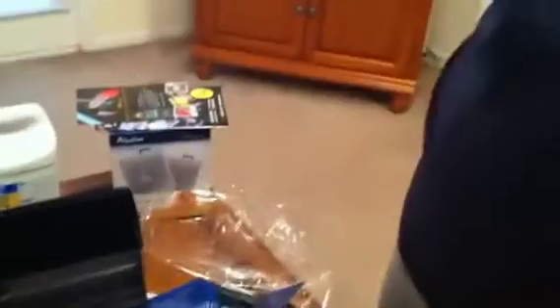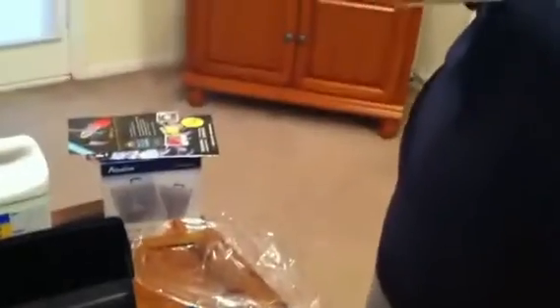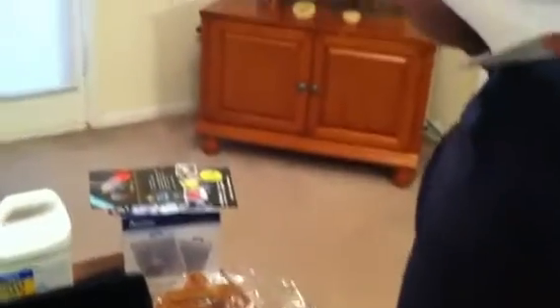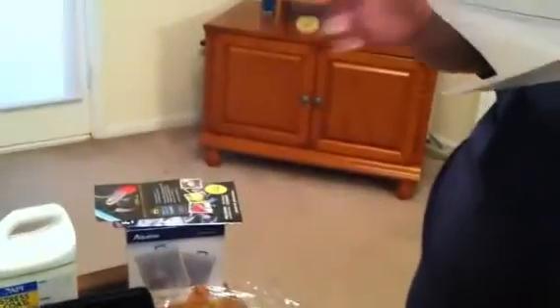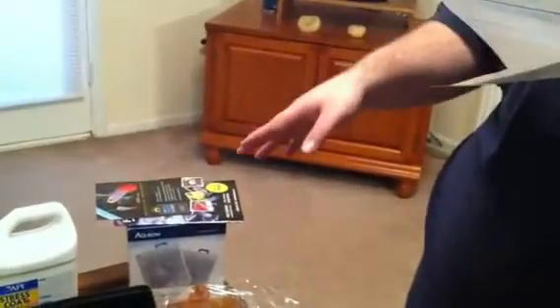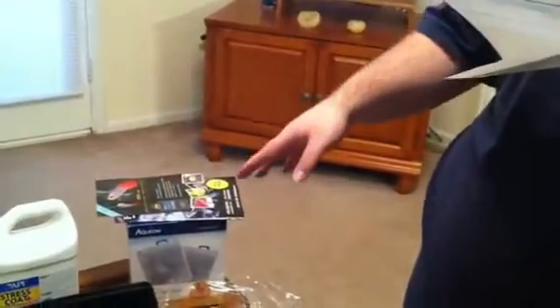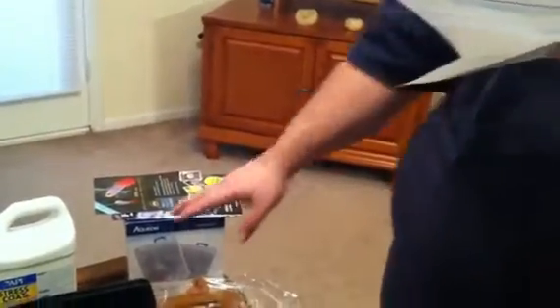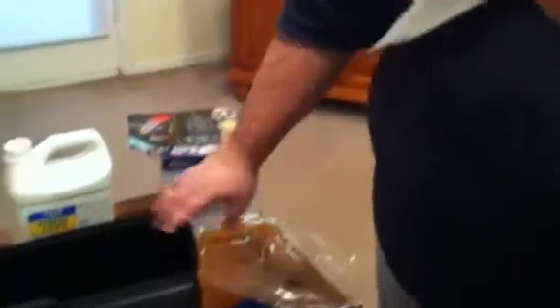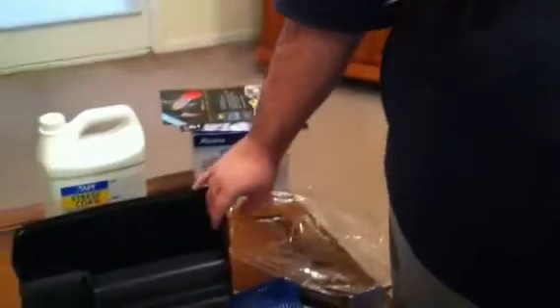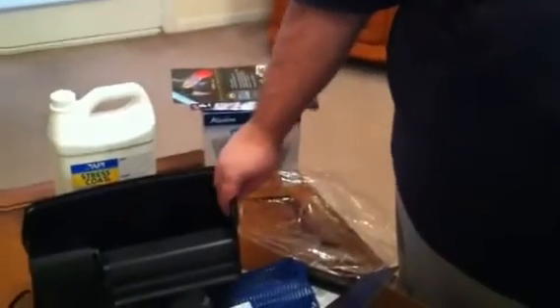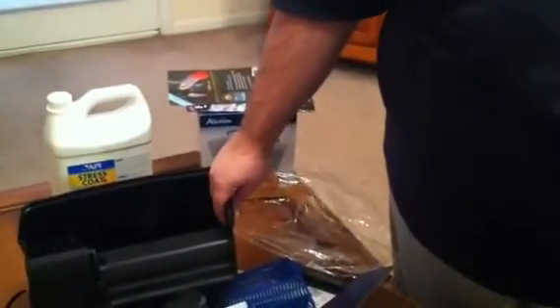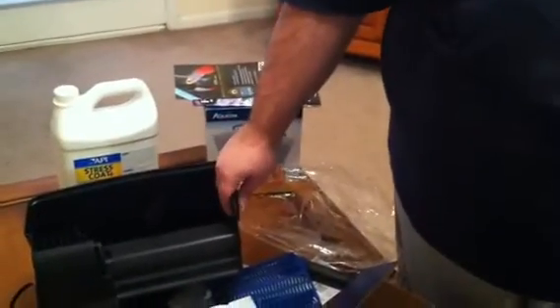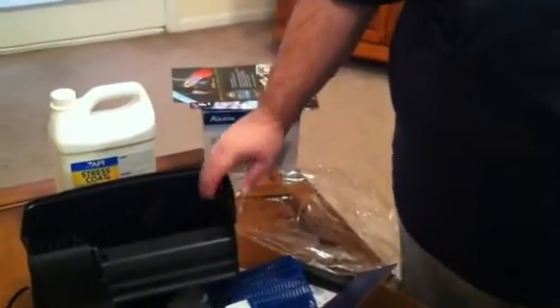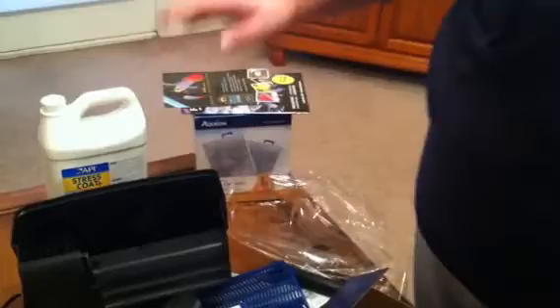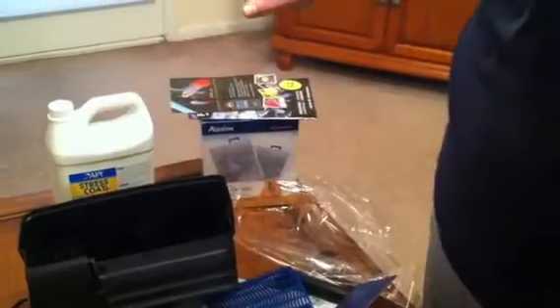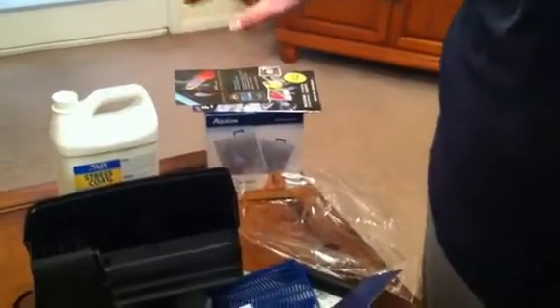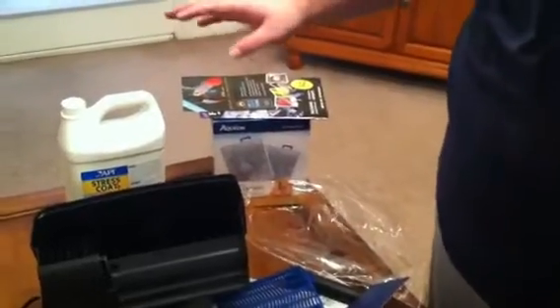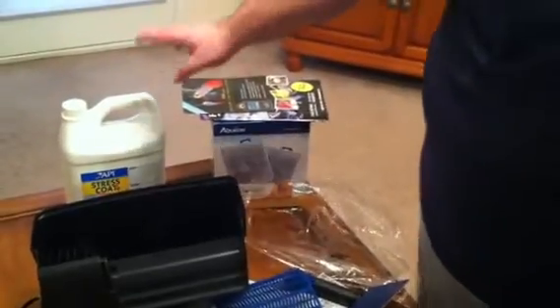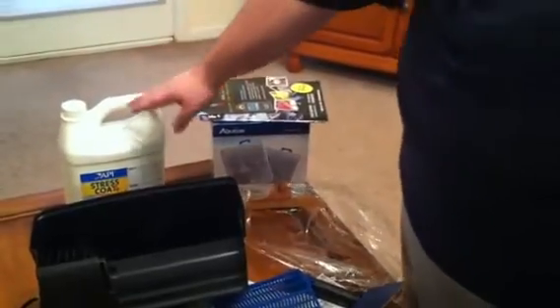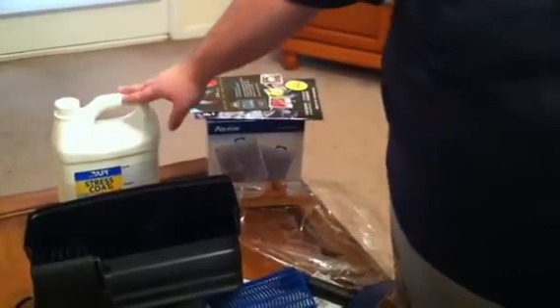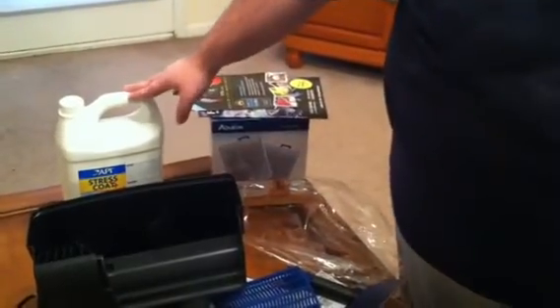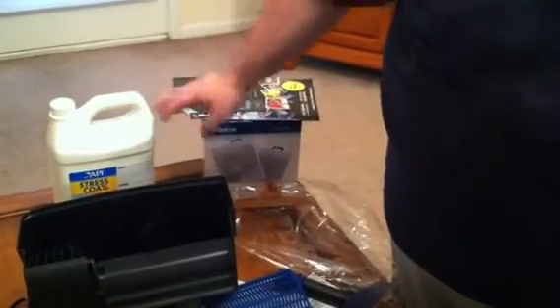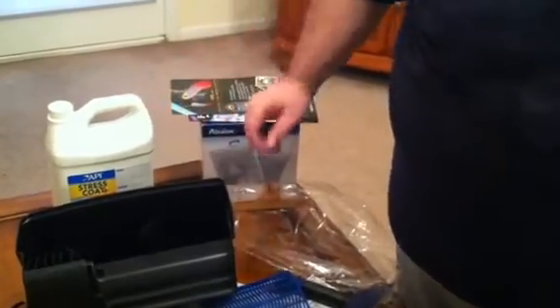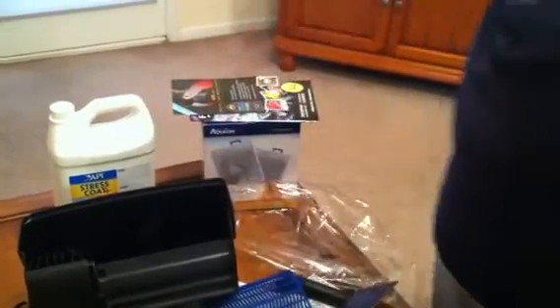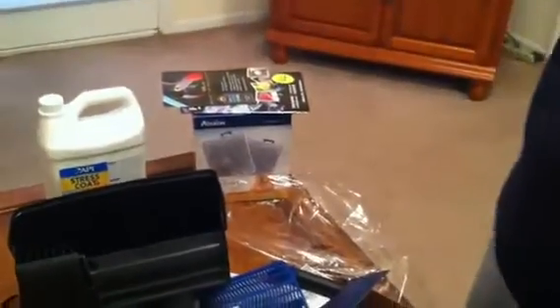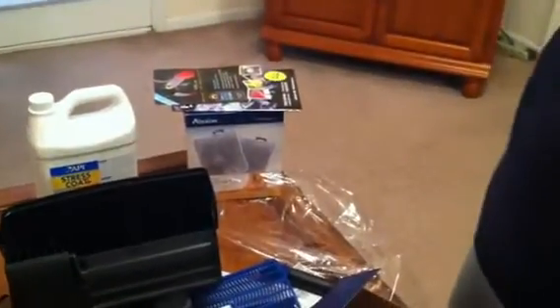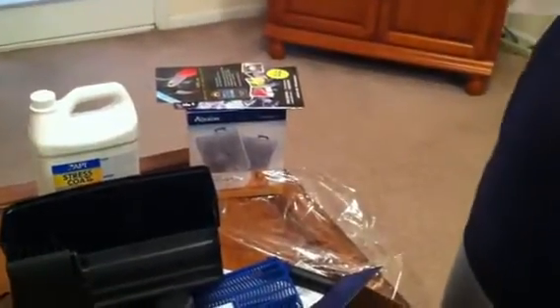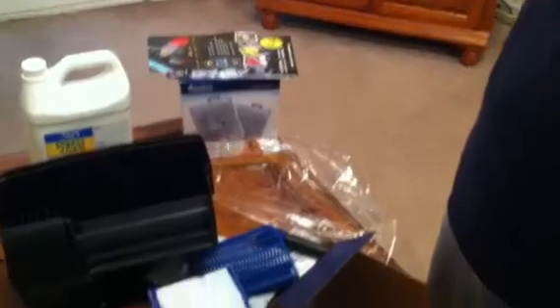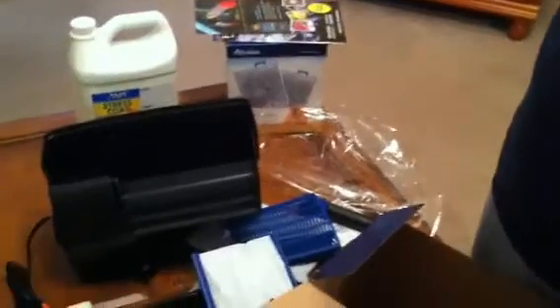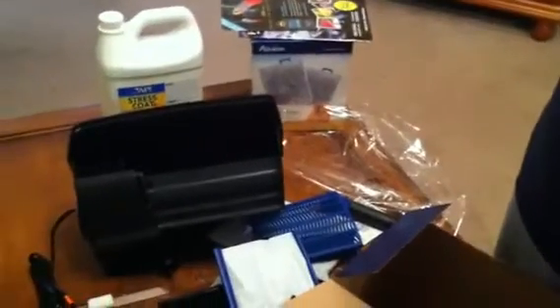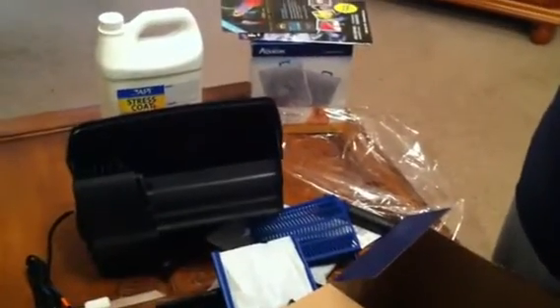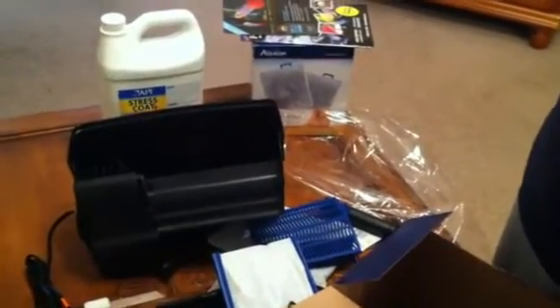The supplies catalog was free. The filter was $26, the stress coat was $26, and the filters were $16. So that was pretty good for $68 total.